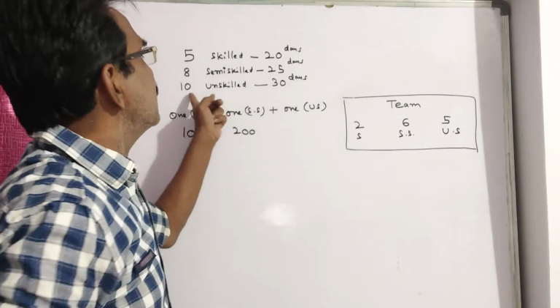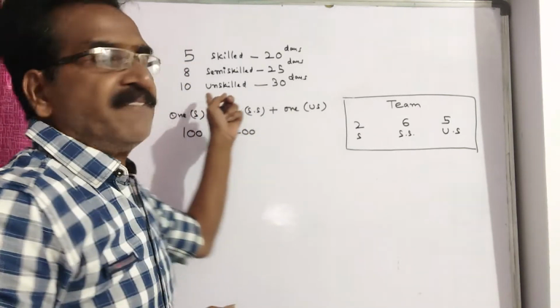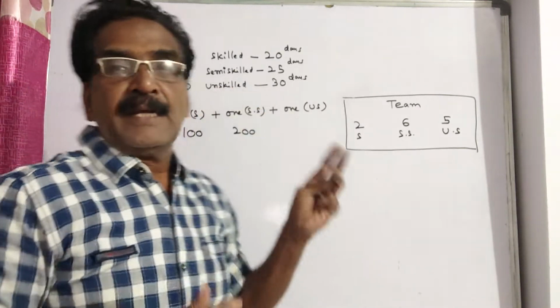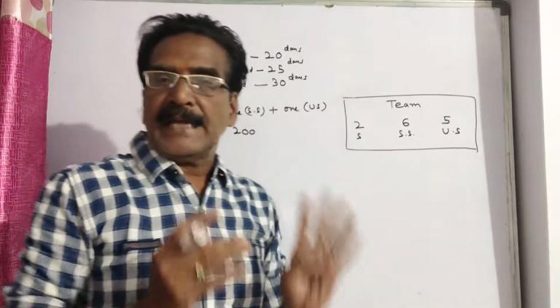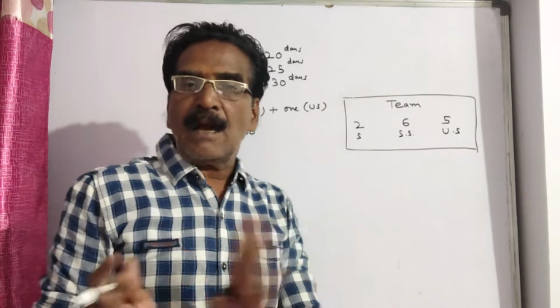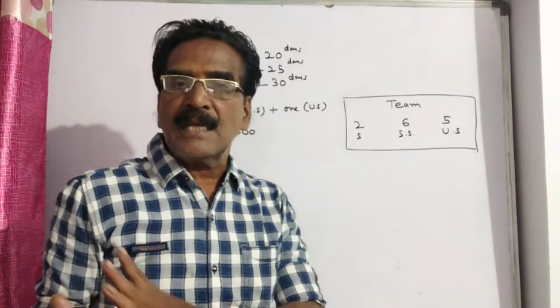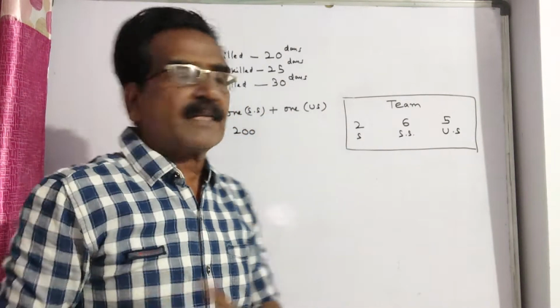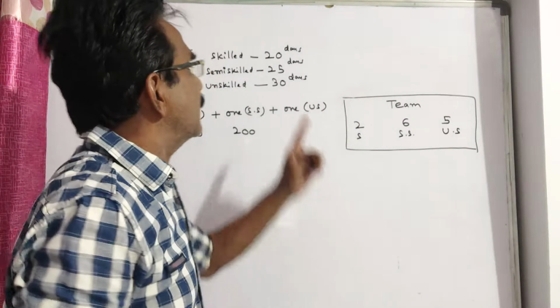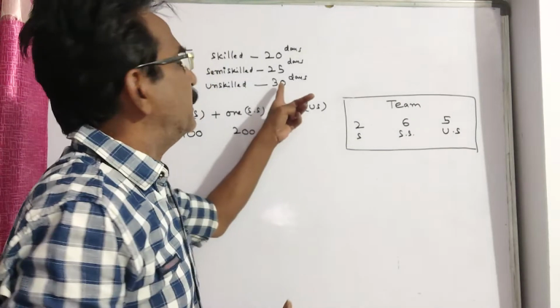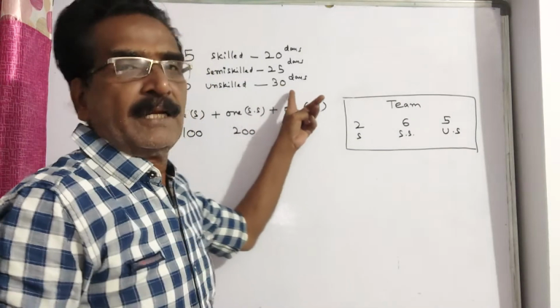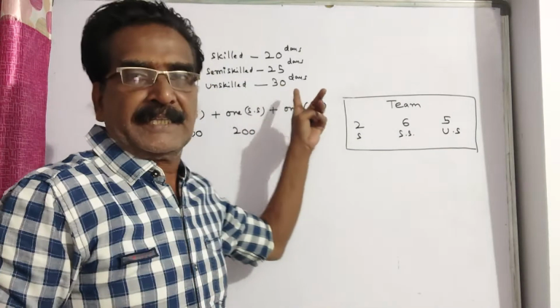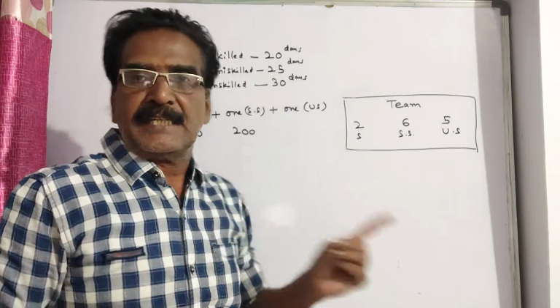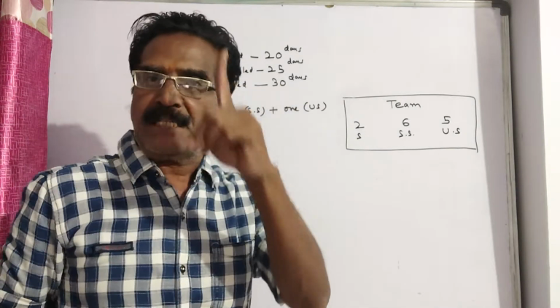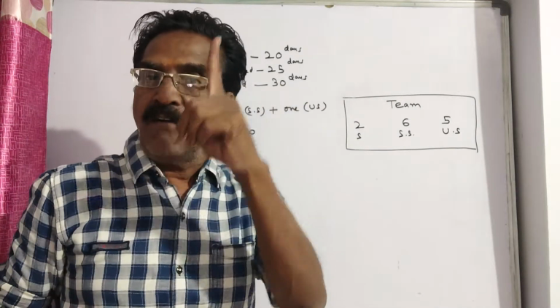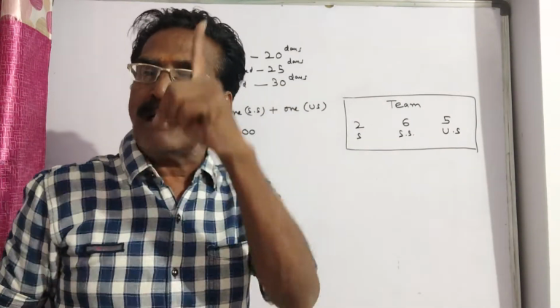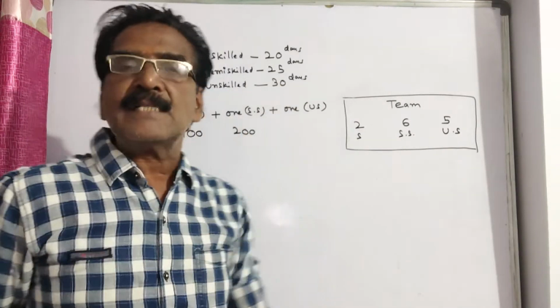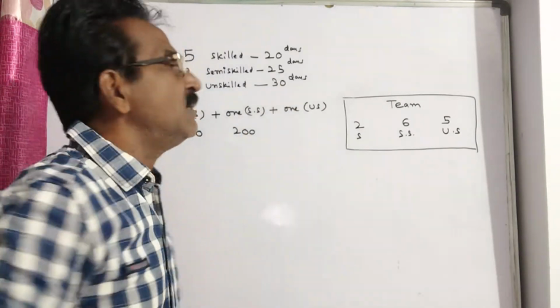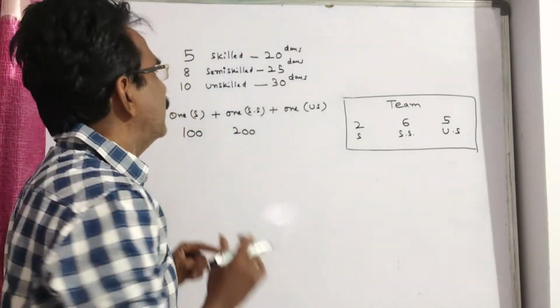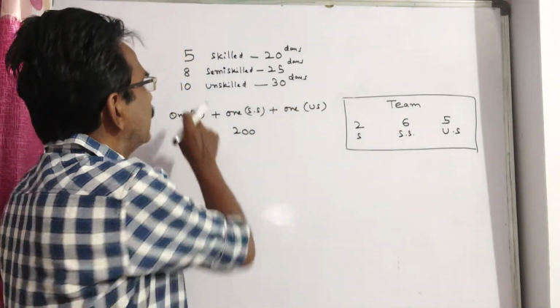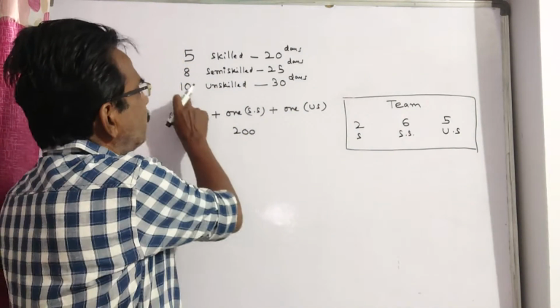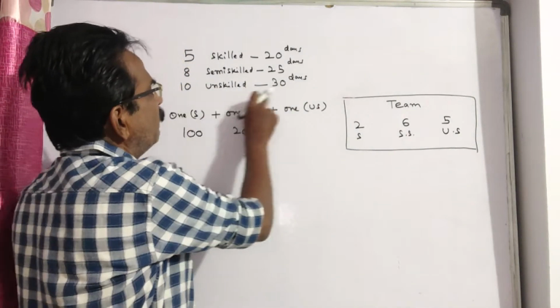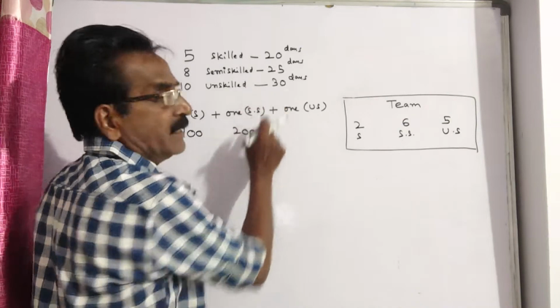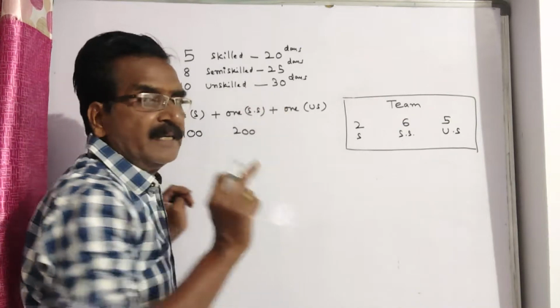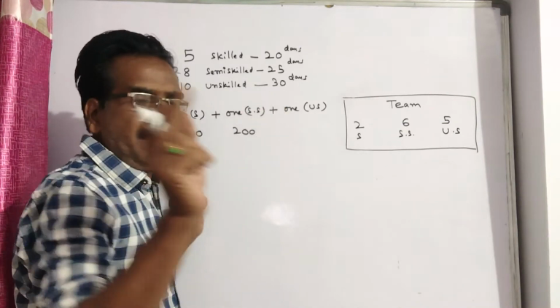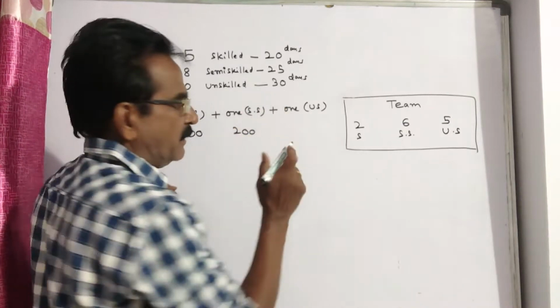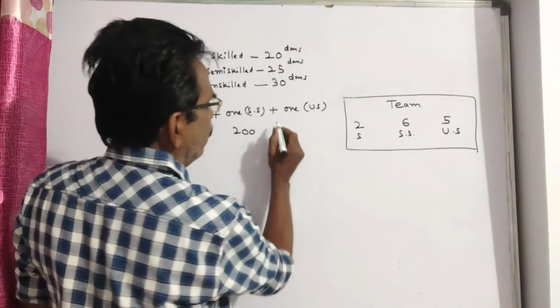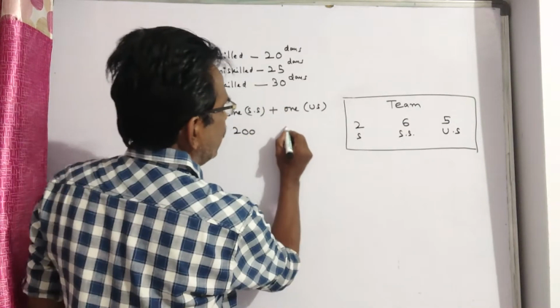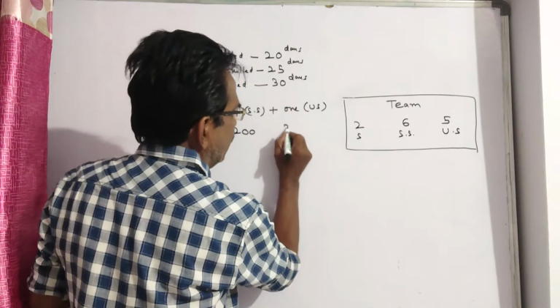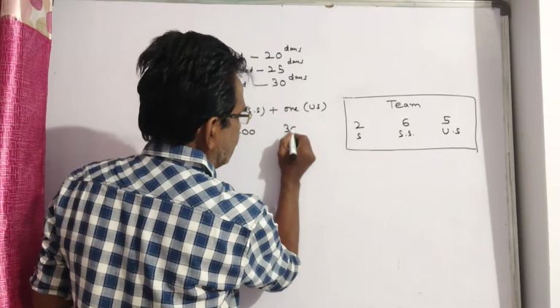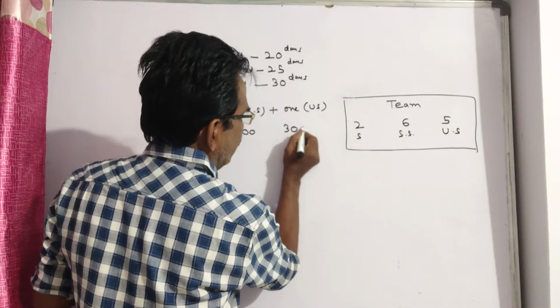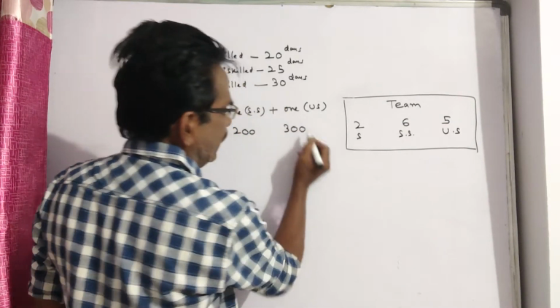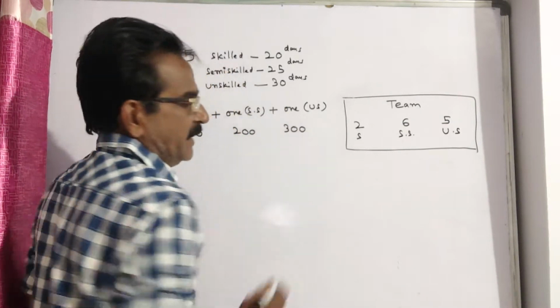In the same way, 10 unskilled workers can complete the wall in 30 days. It means 1 unskilled worker can complete the wall in 10 × 30 = 300 days.